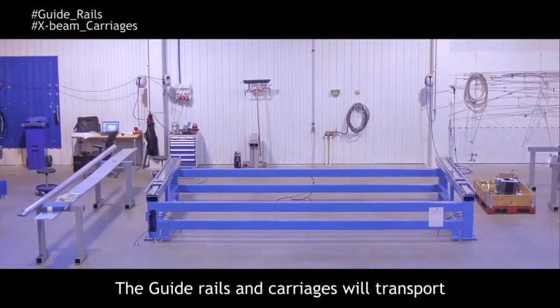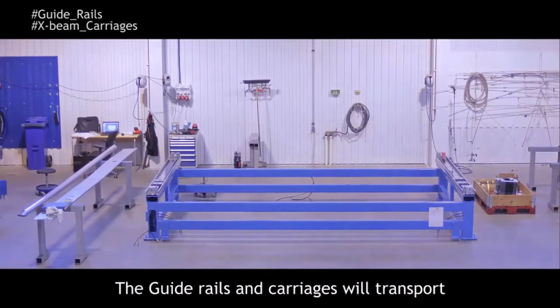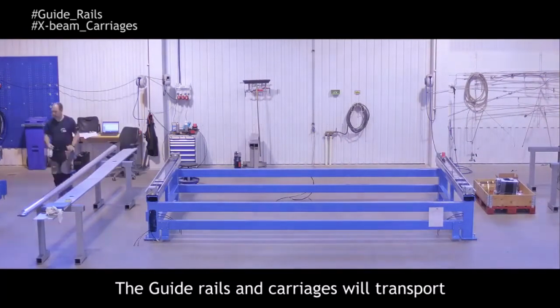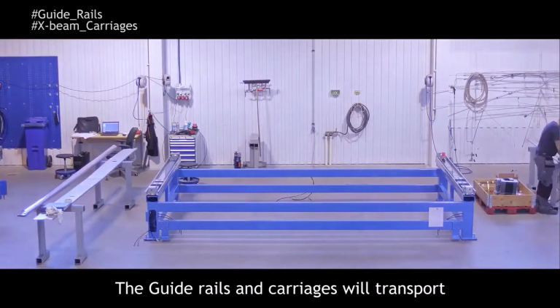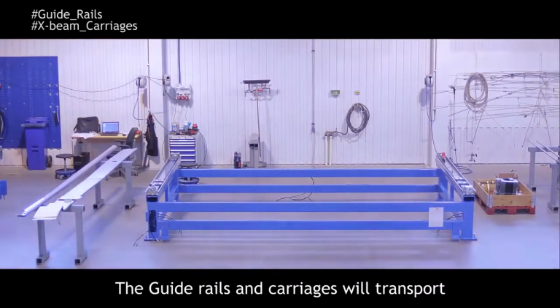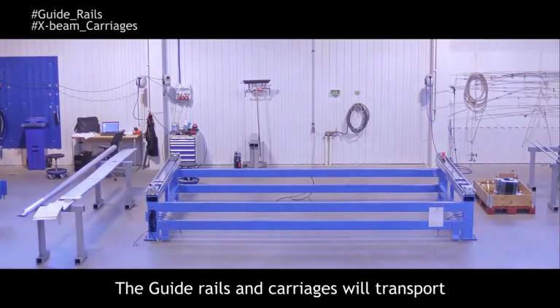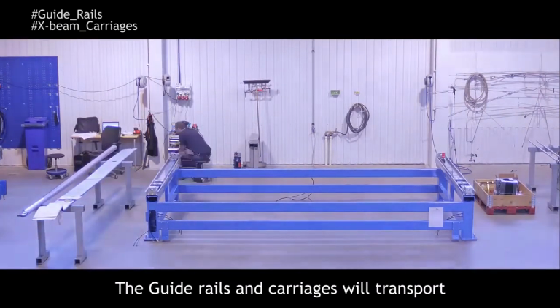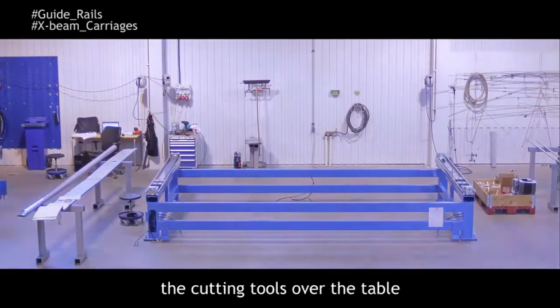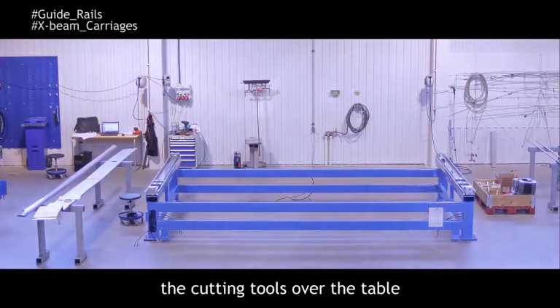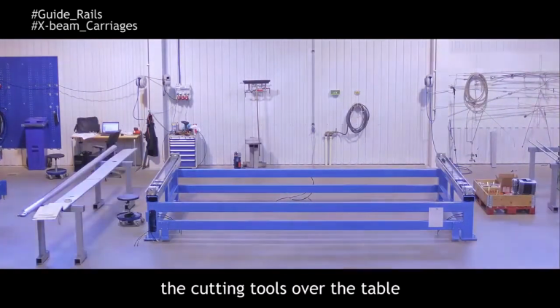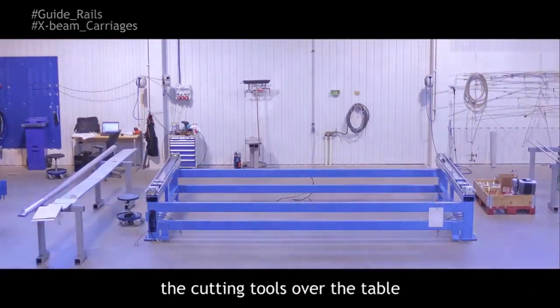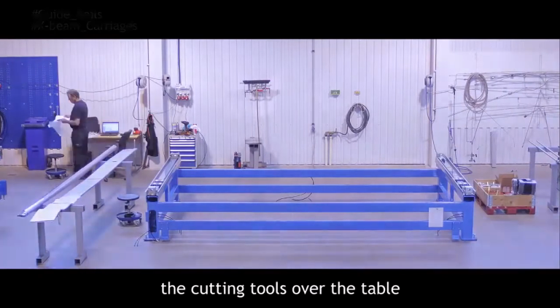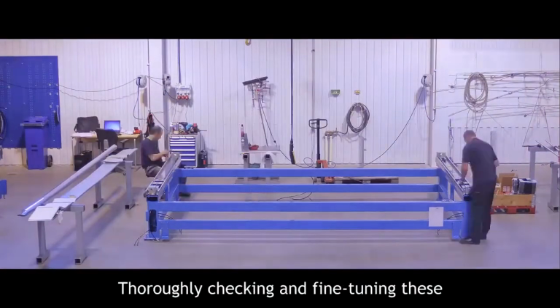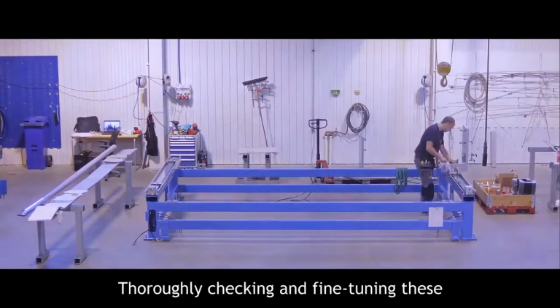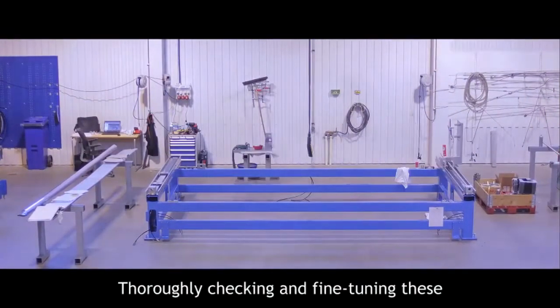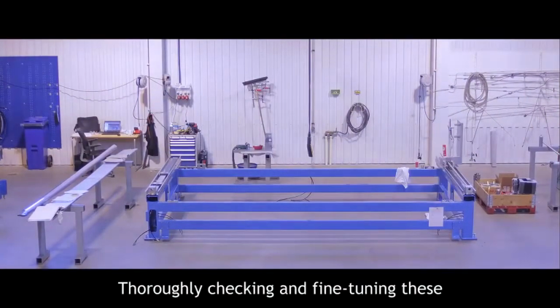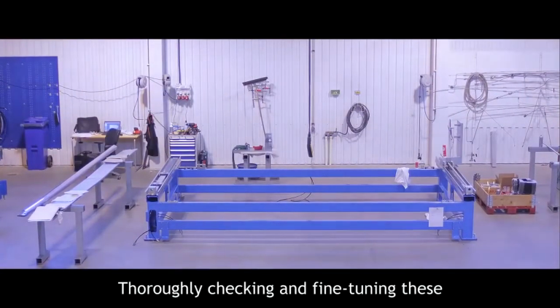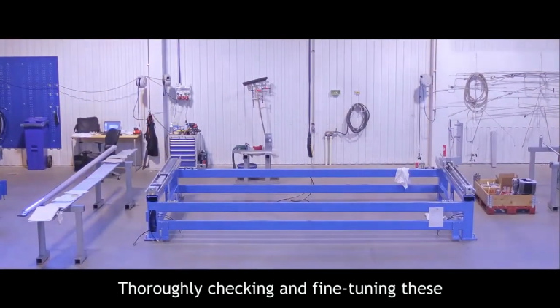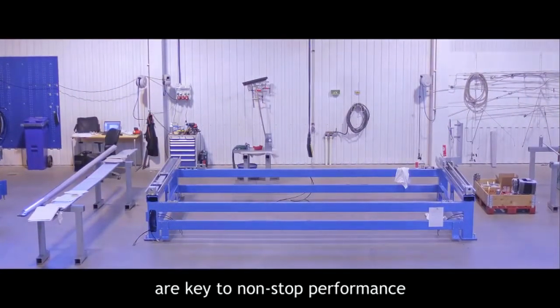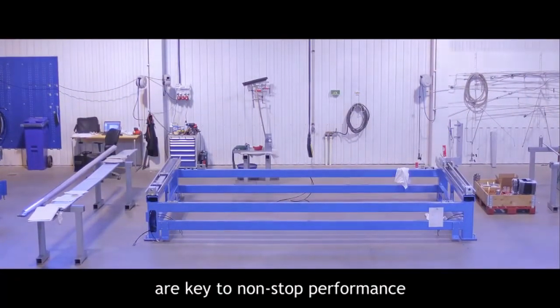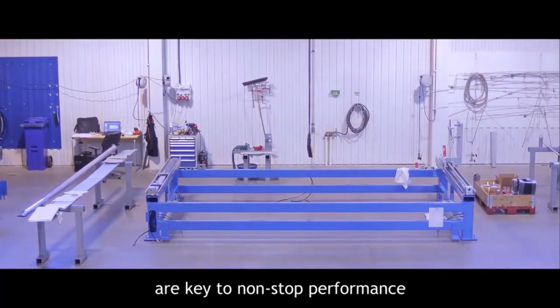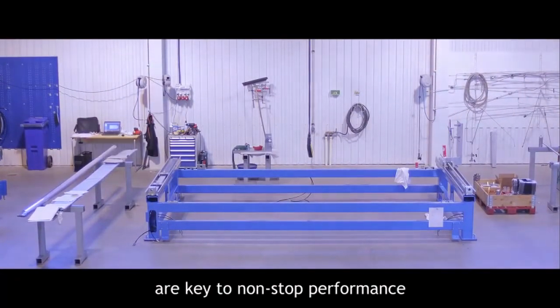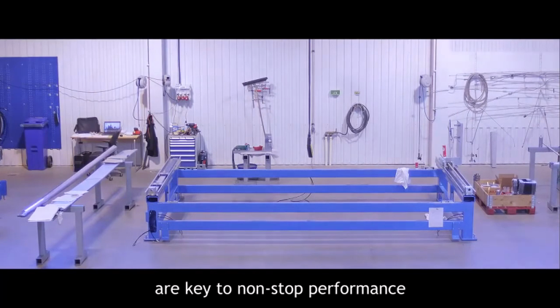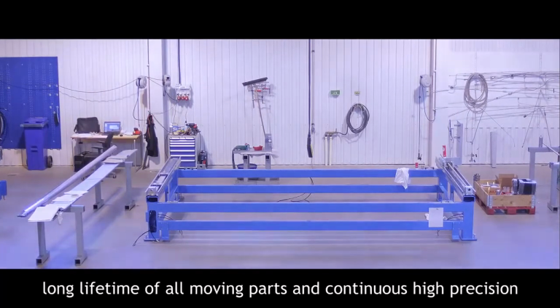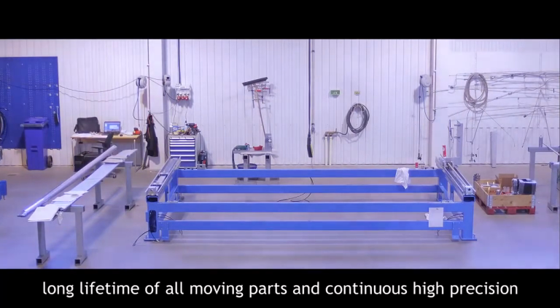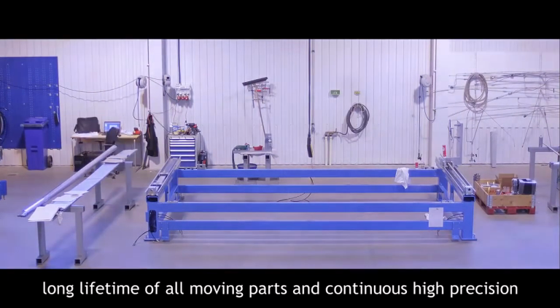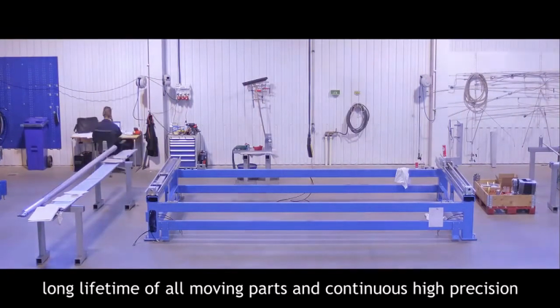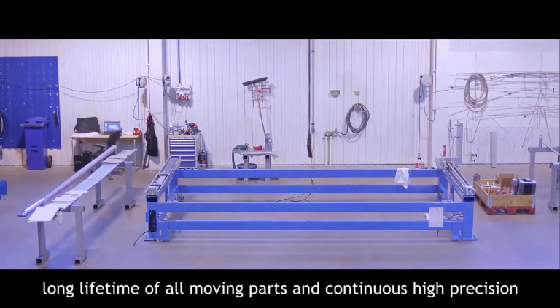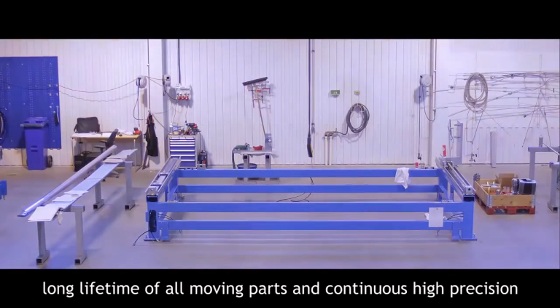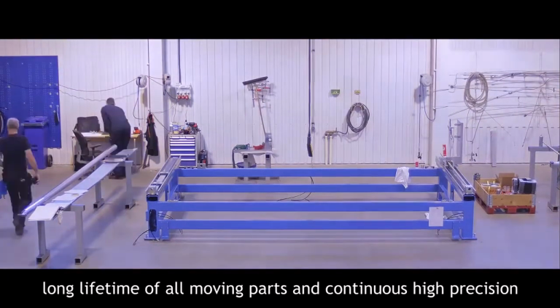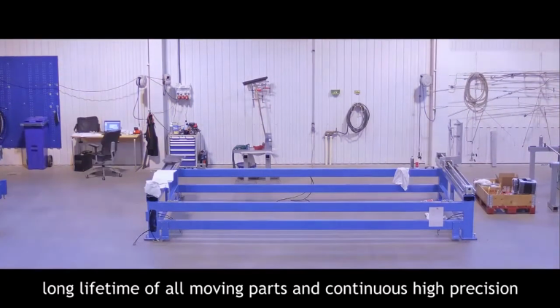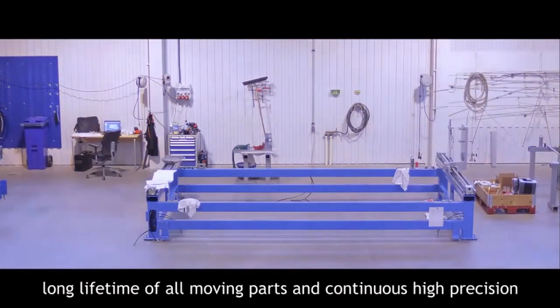The guide rails and carriages will transport the cutting tools over the table. Thoroughly checking and fine-tuning these are key to non-stop performance, long lifetime of all moving parts, and continuous high precision.